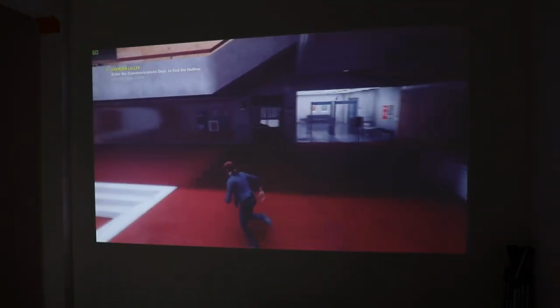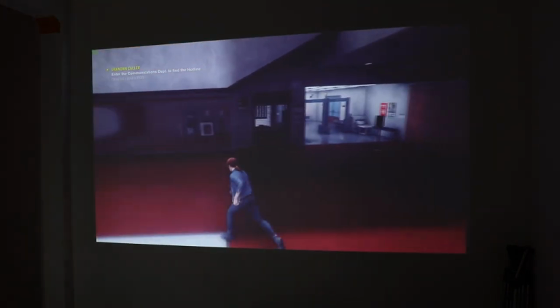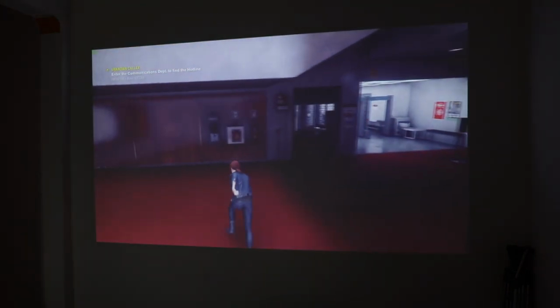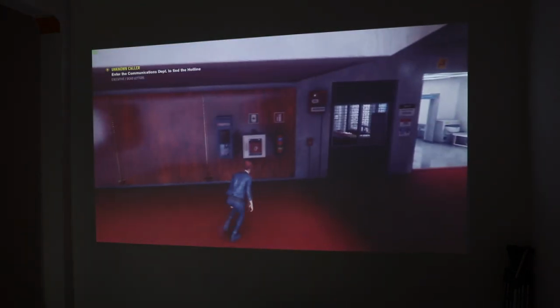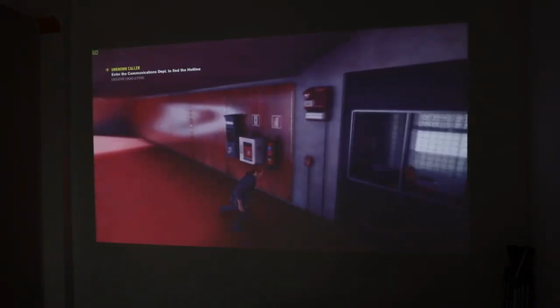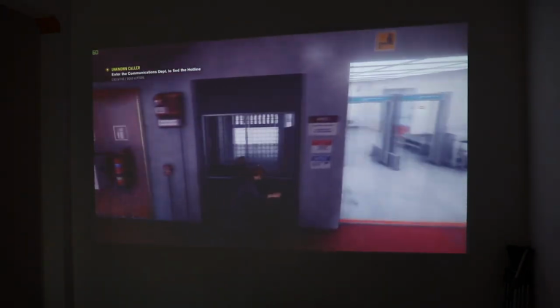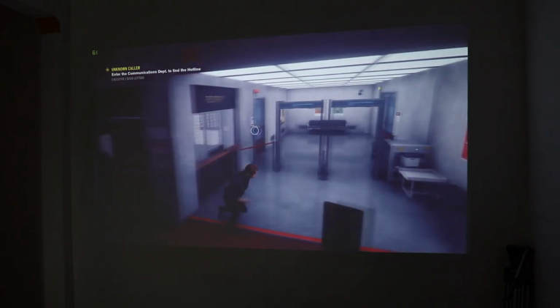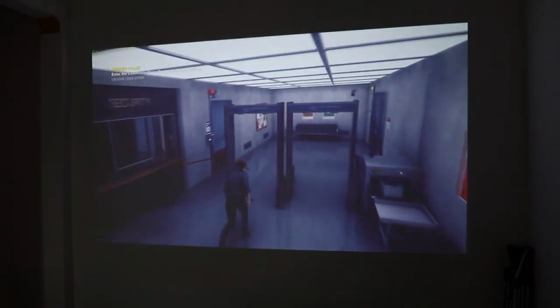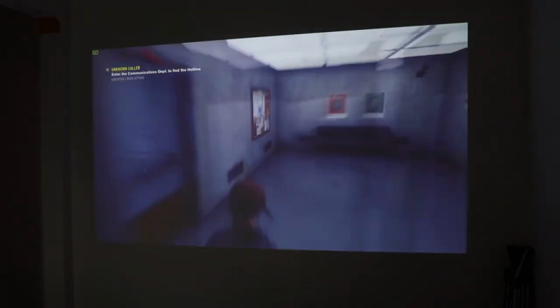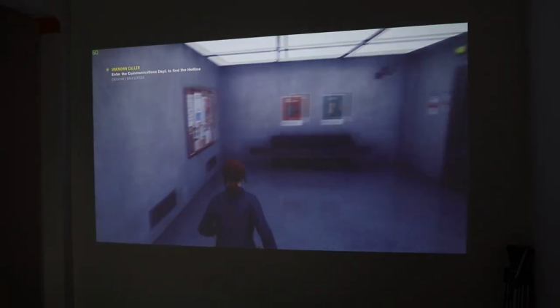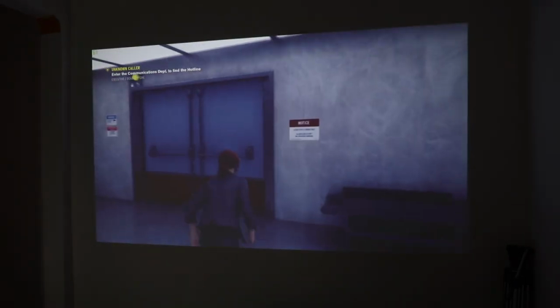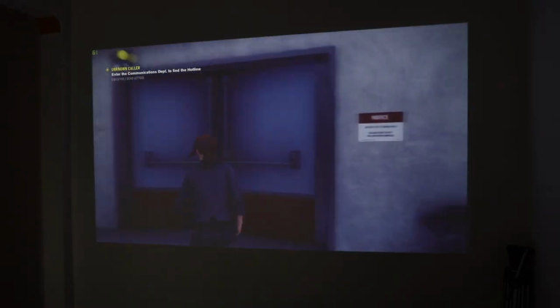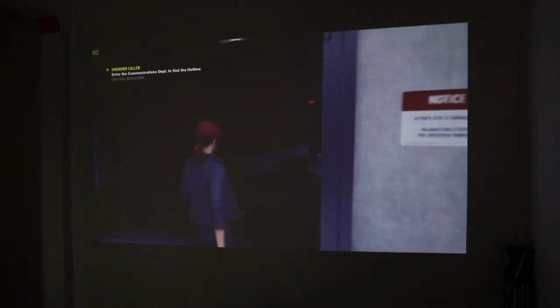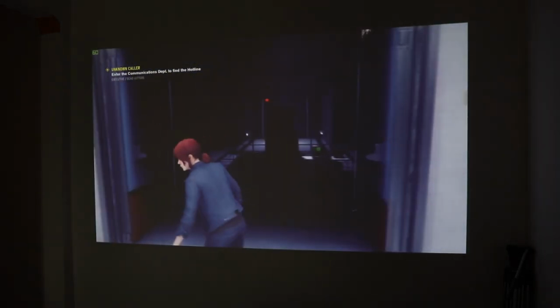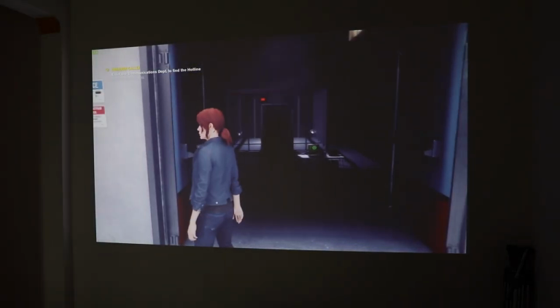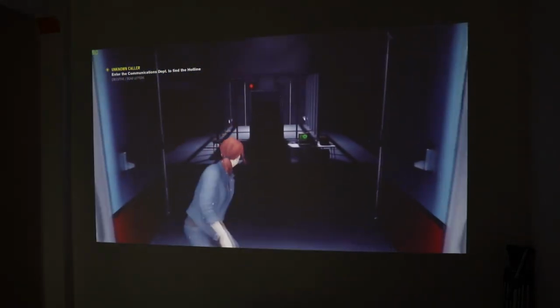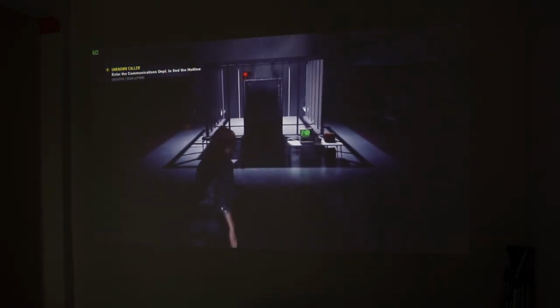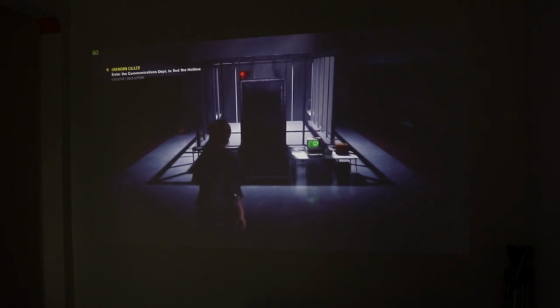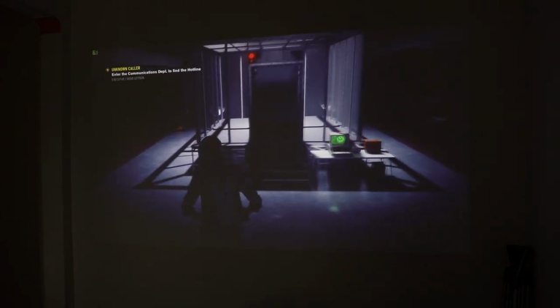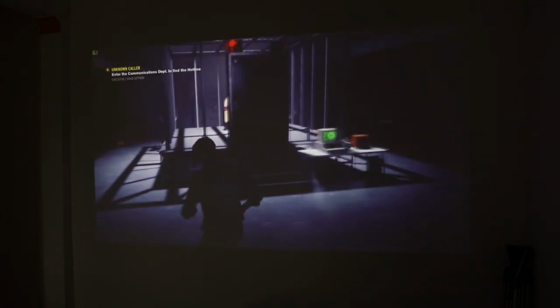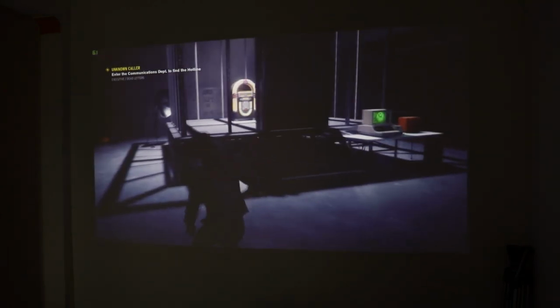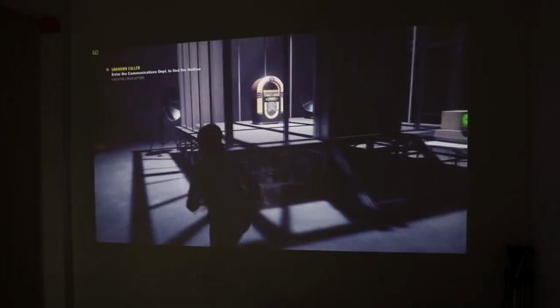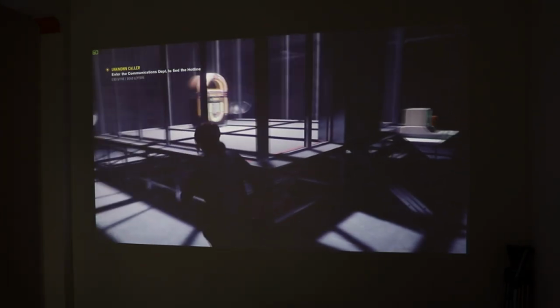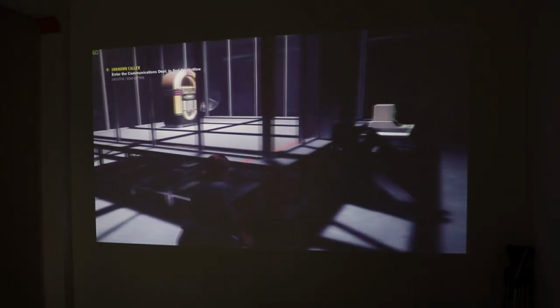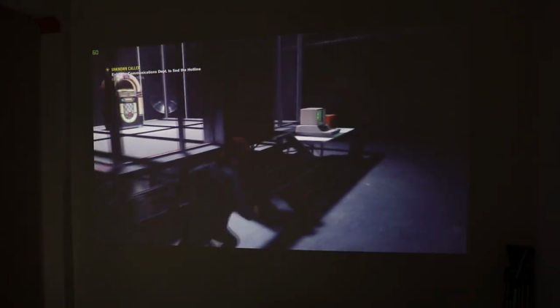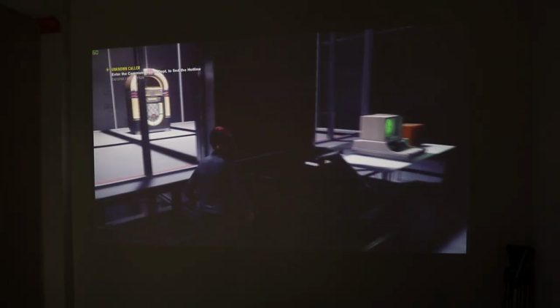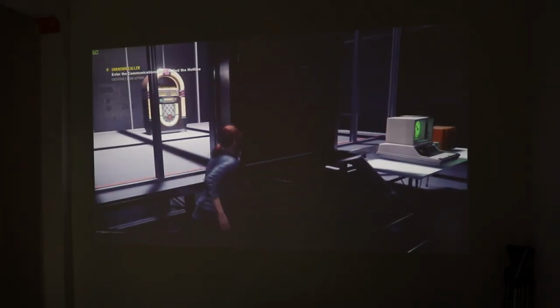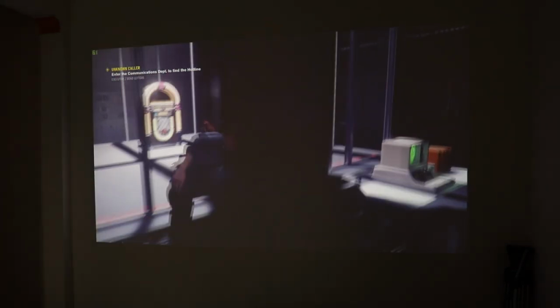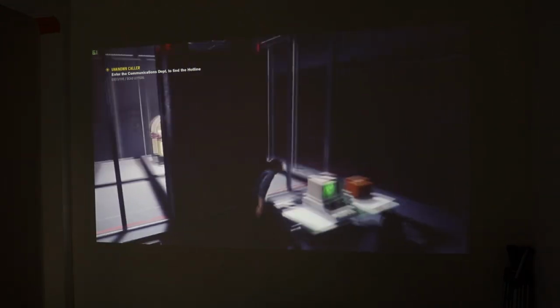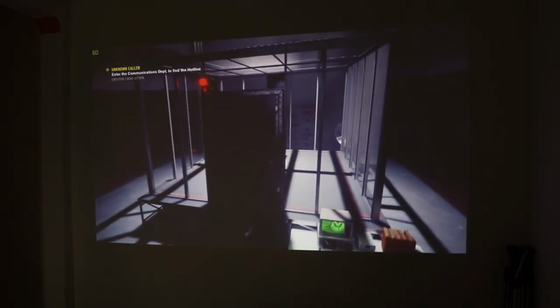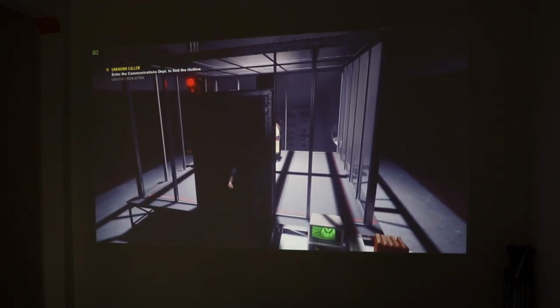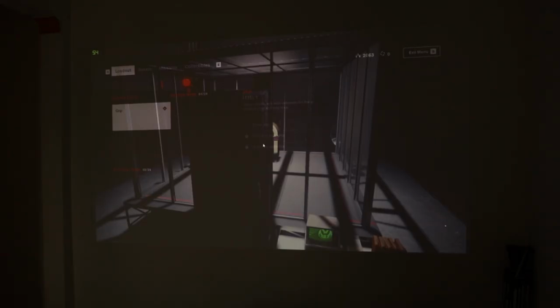Thanks so much for watching this video, guys — I hope you enjoyed. If you did, go ahead and like this video and comment below. What do you think about this projector? Do you prefer a projector, a display, or a big TV? Thanks so much for watching and I'll catch you guys in the next one. Peace out.